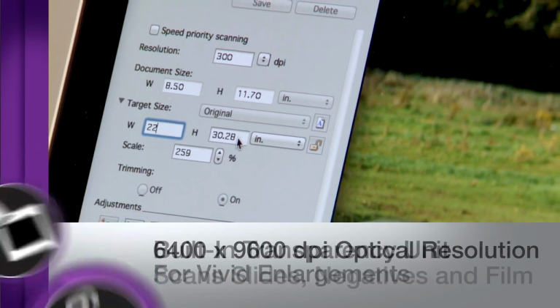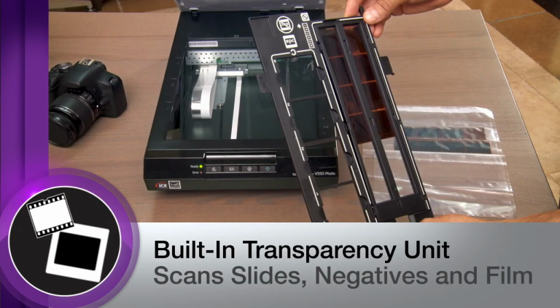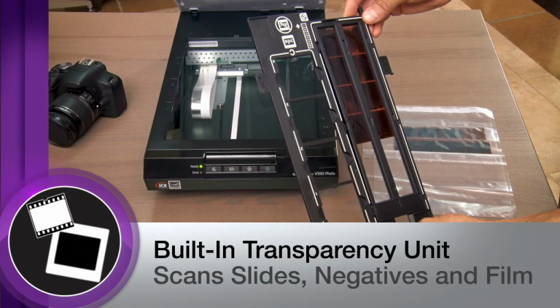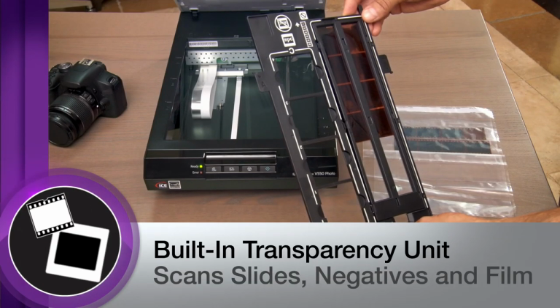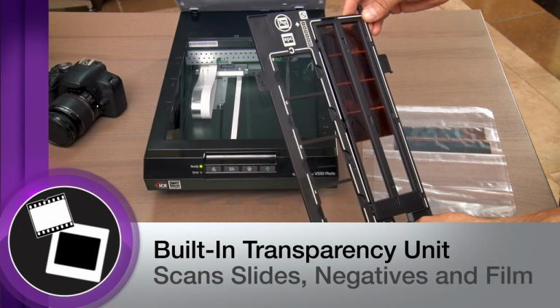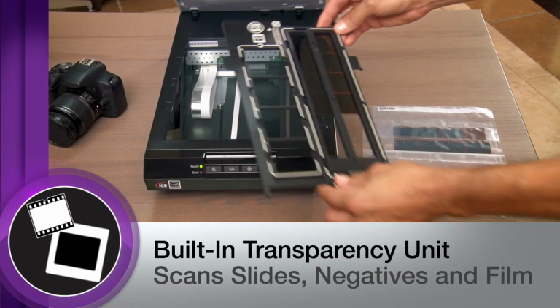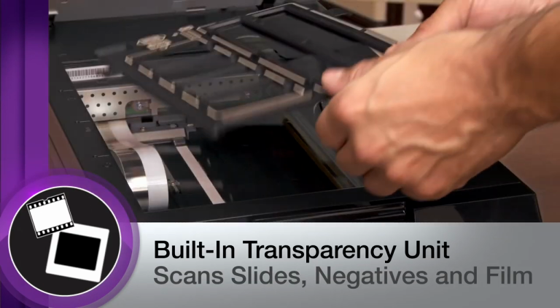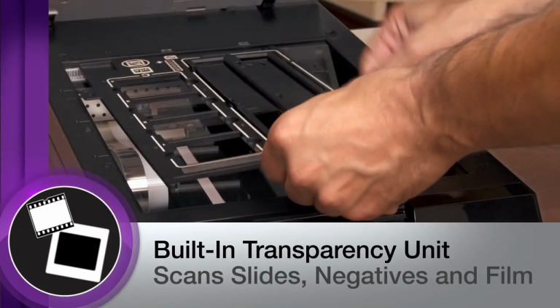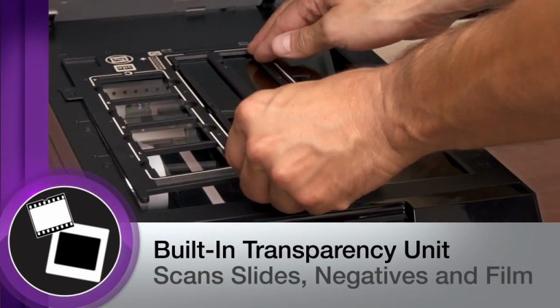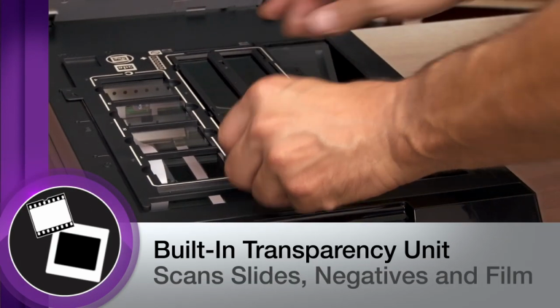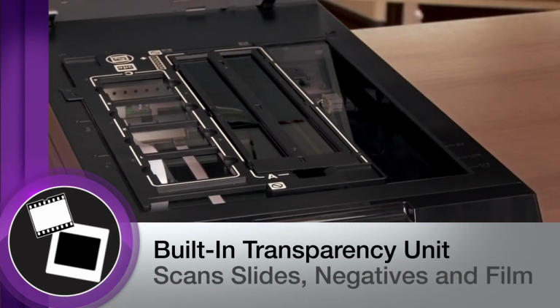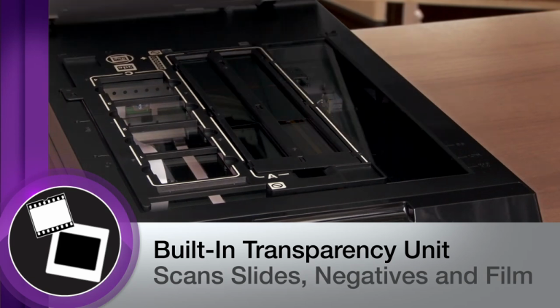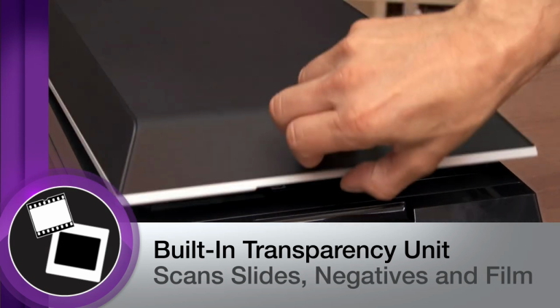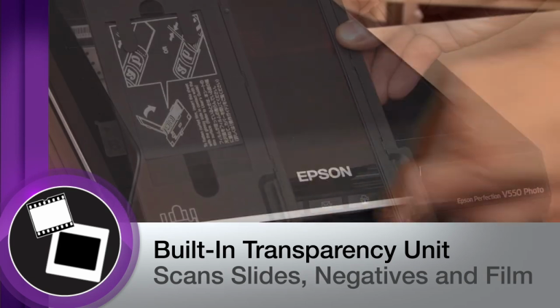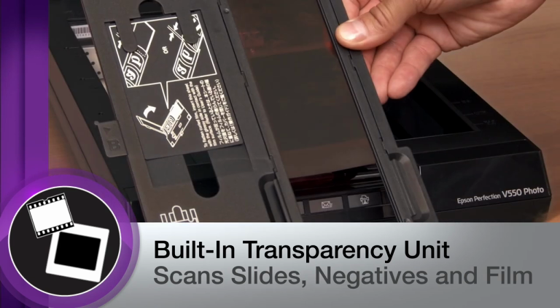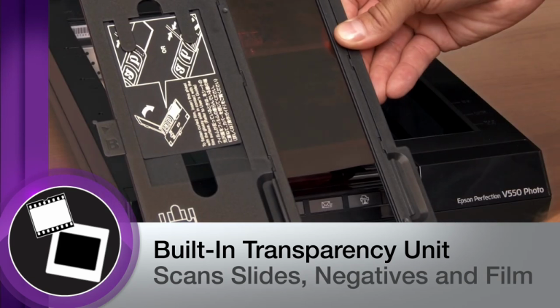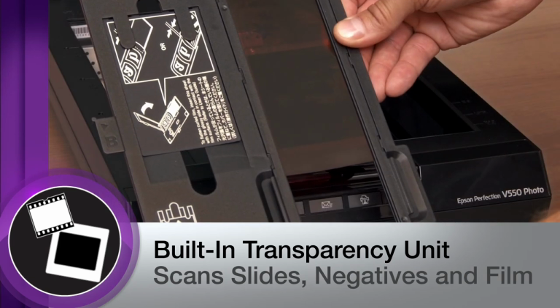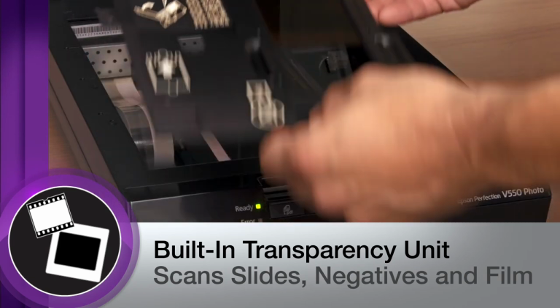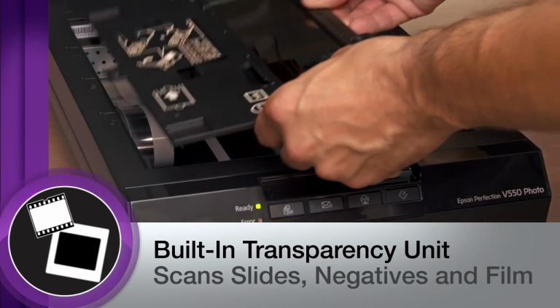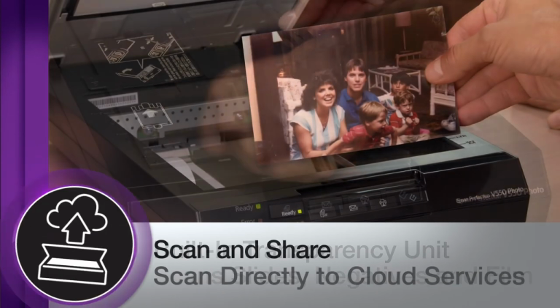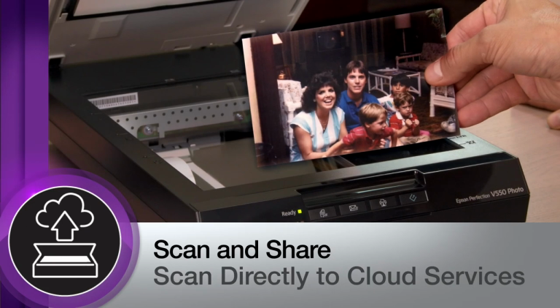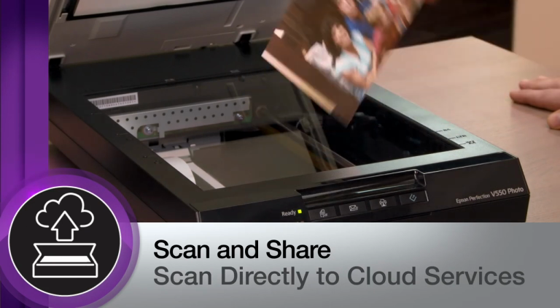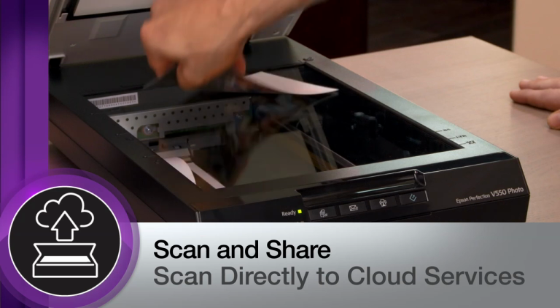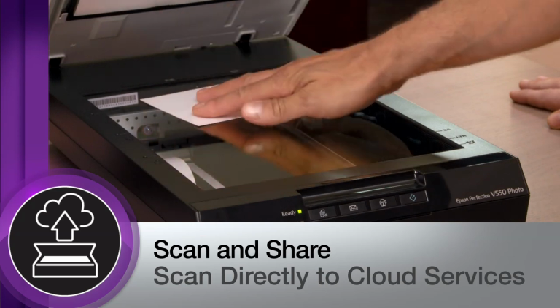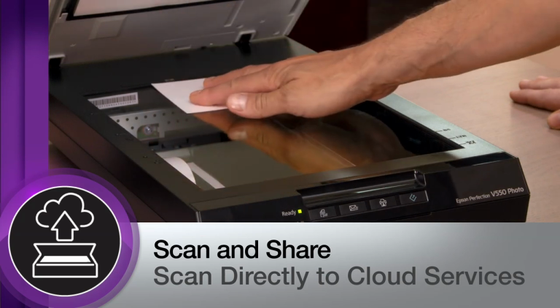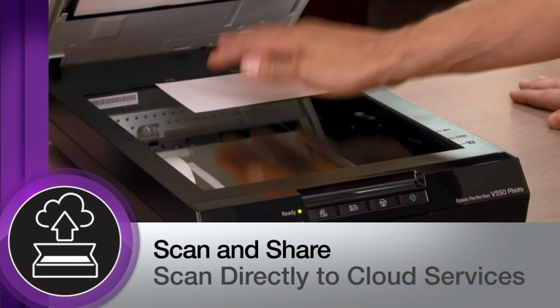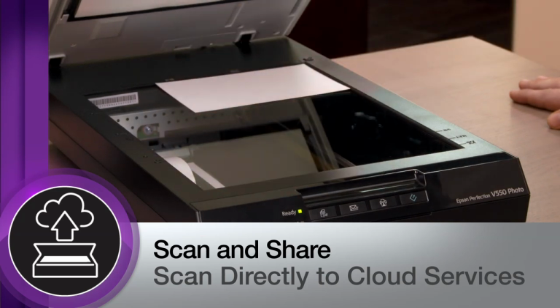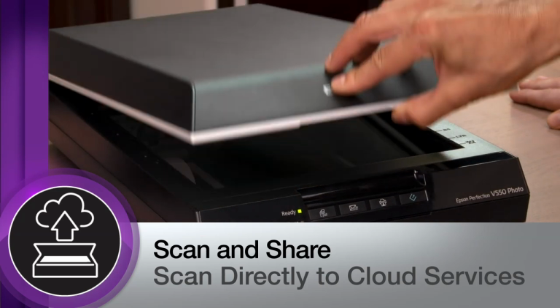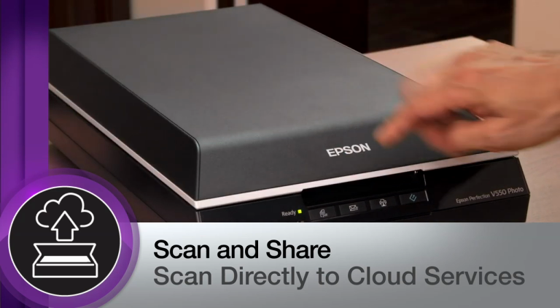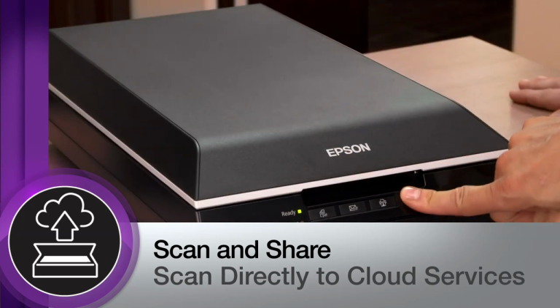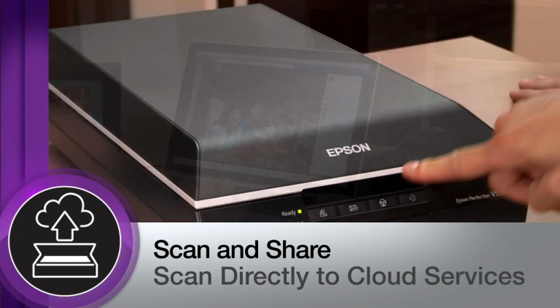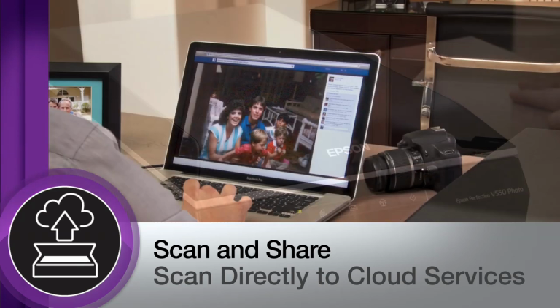Featuring a built-in transparency unit, it produces high-quality scans from slides, negatives, and even medium-format panoramic film. The V550 makes it even easier to instantly share your slides and photos with family and friends.